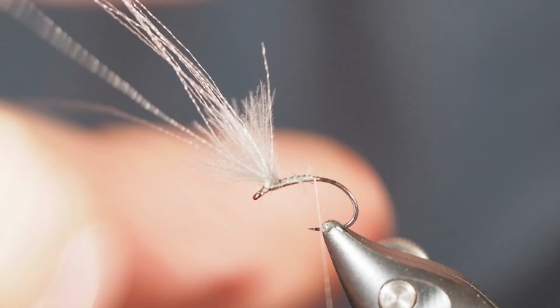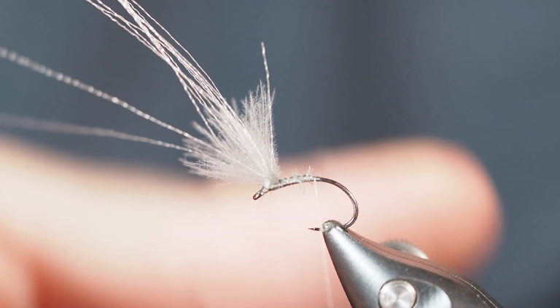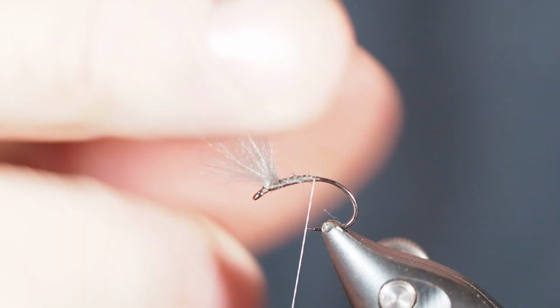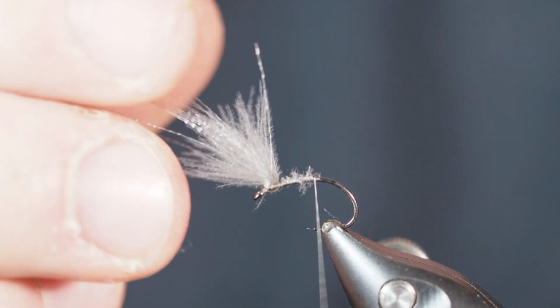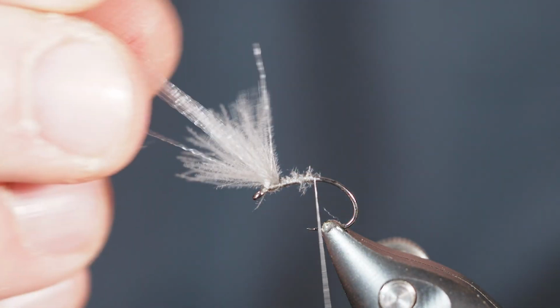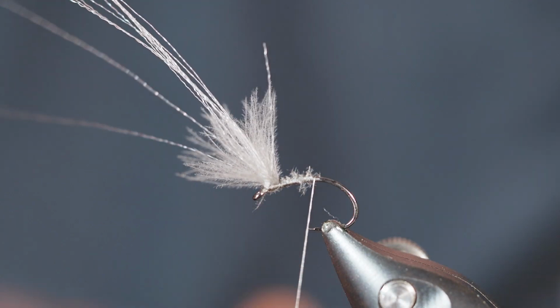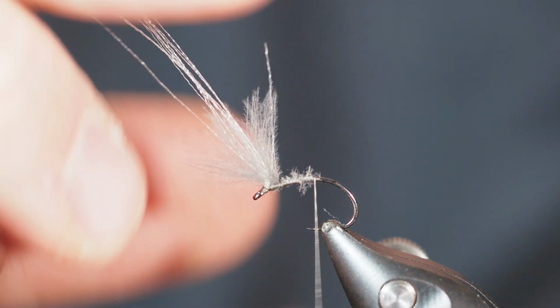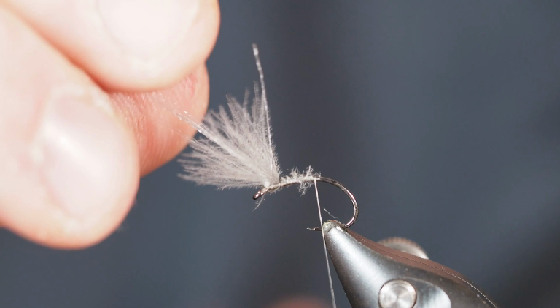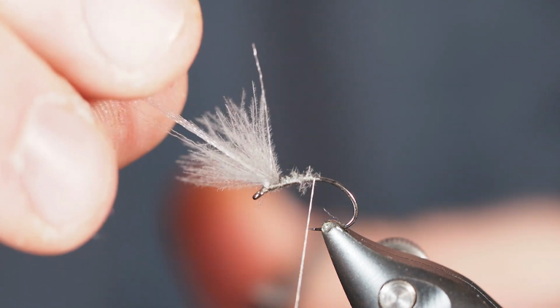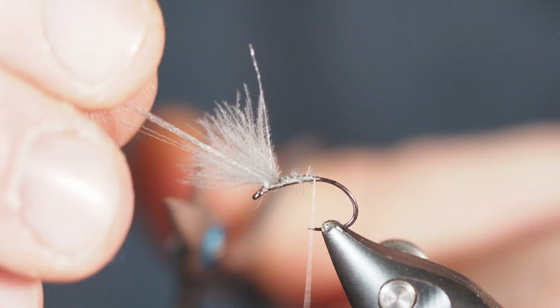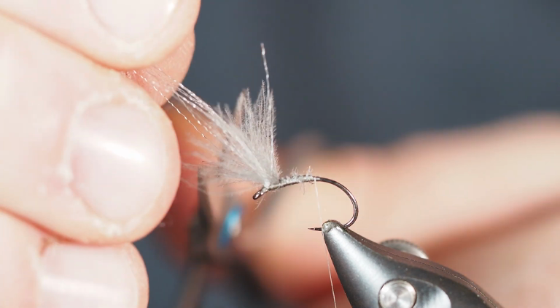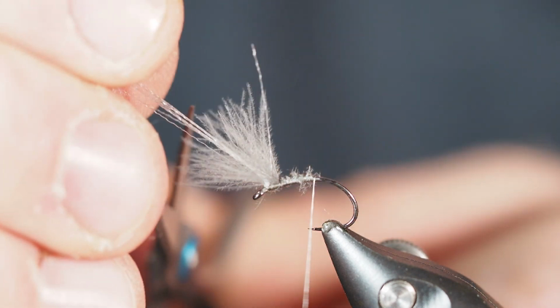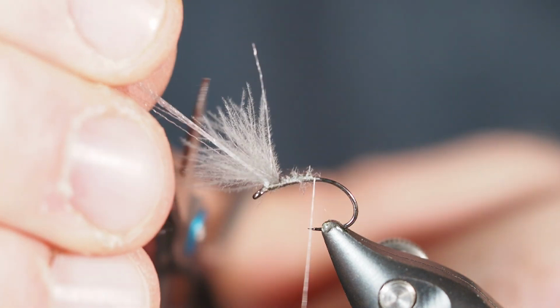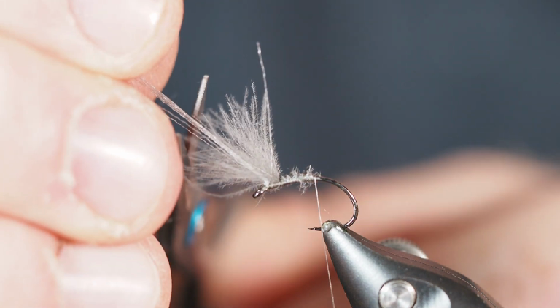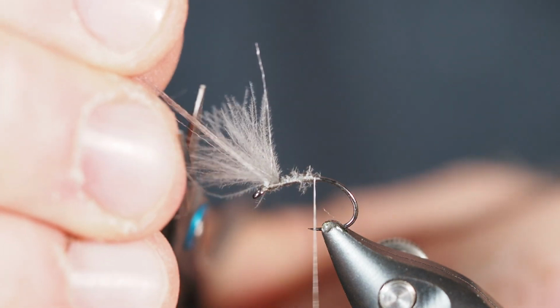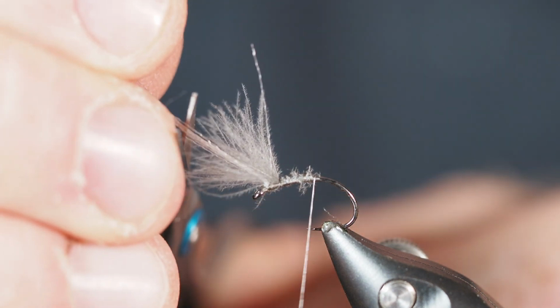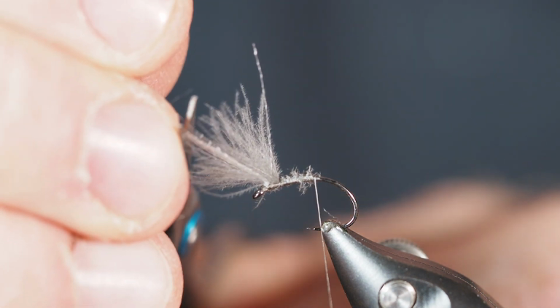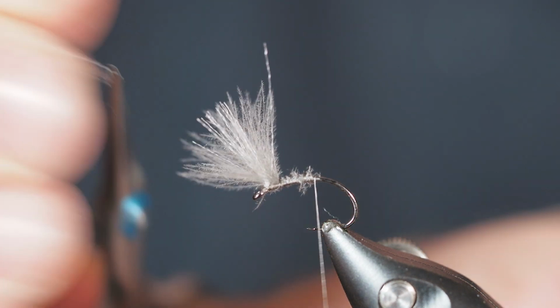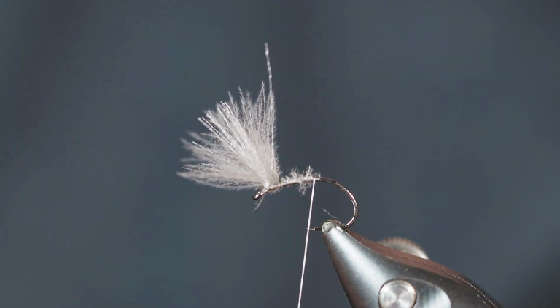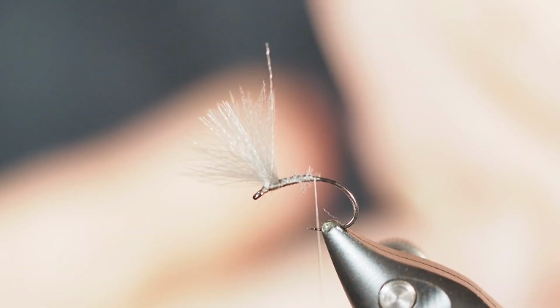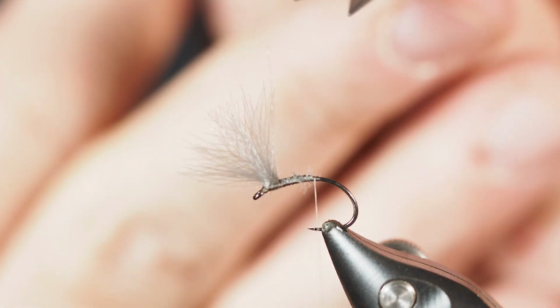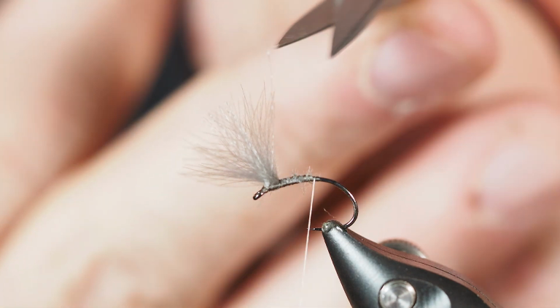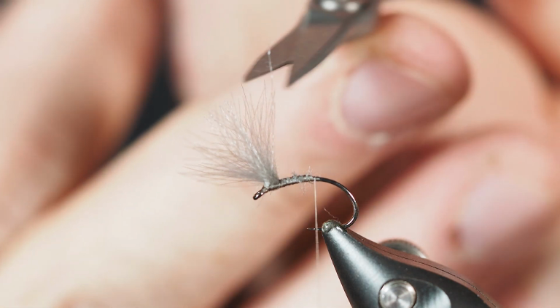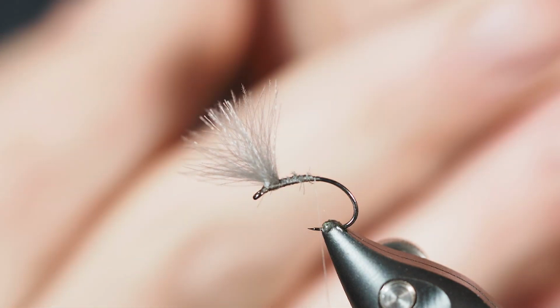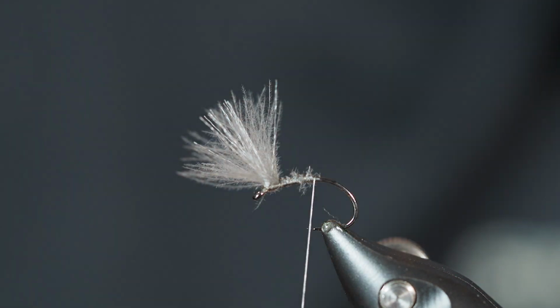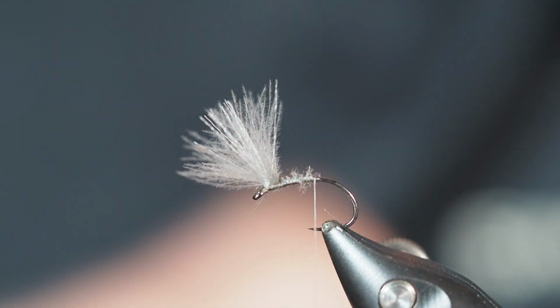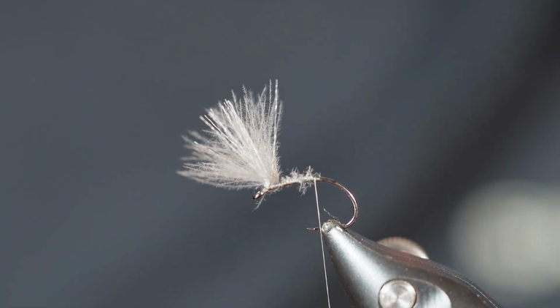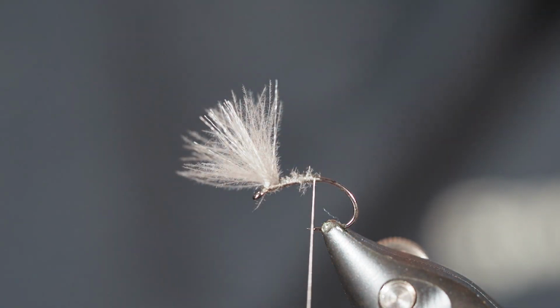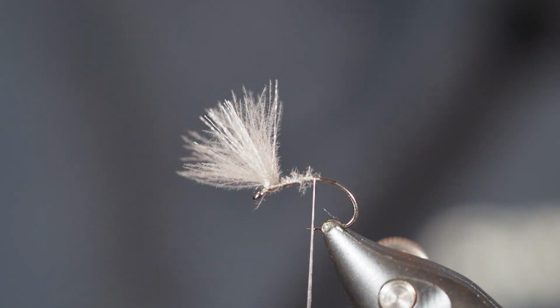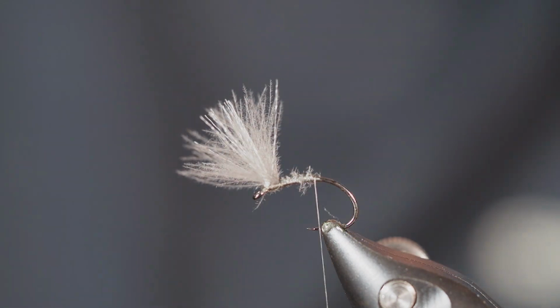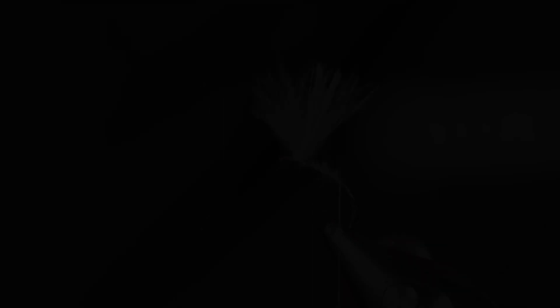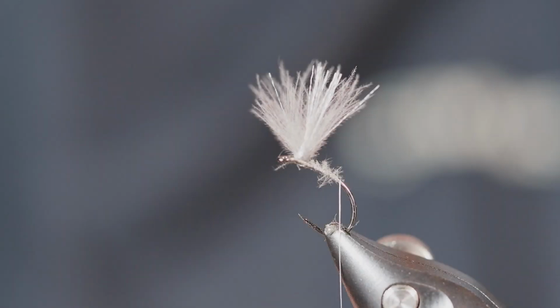I'm going to grab my scissors and cut the floral fiber just a little bit longer than the CDC. It's going to help this thing pop in the water, but it'll also make it a little bit easier for you to see.